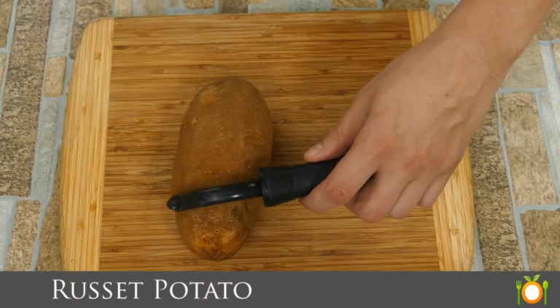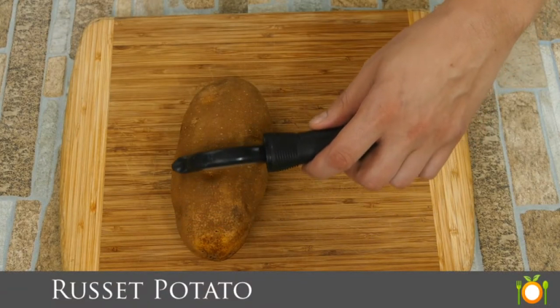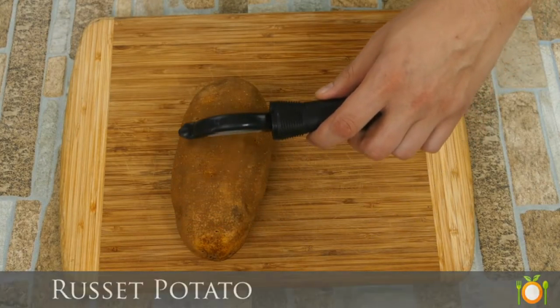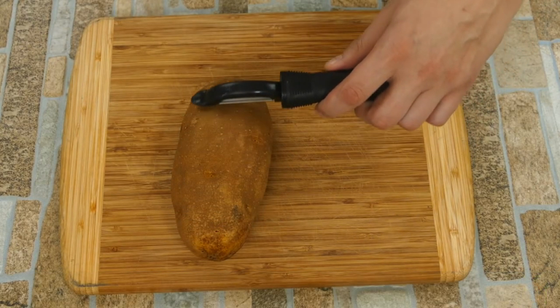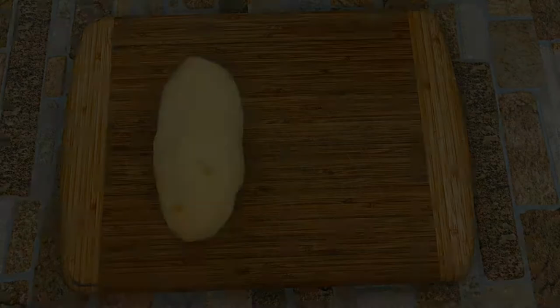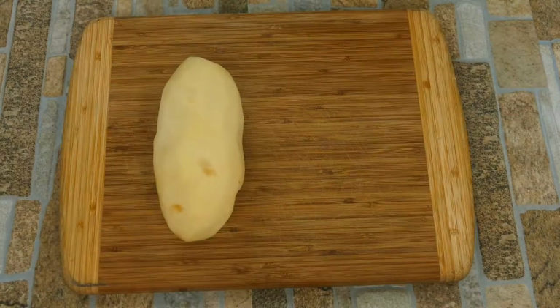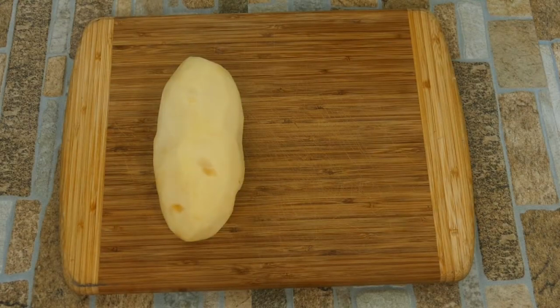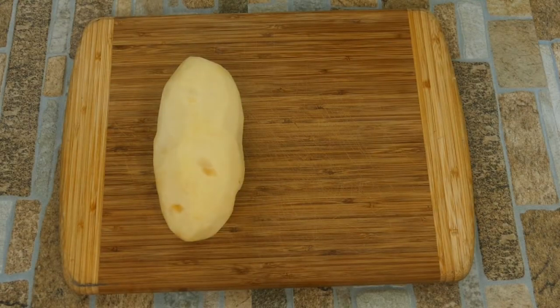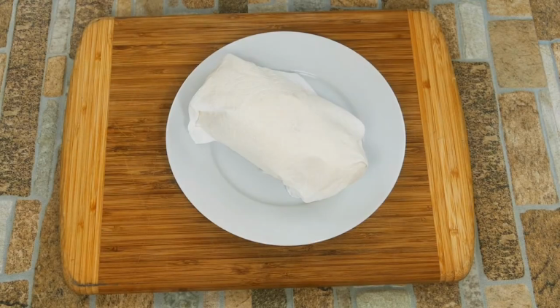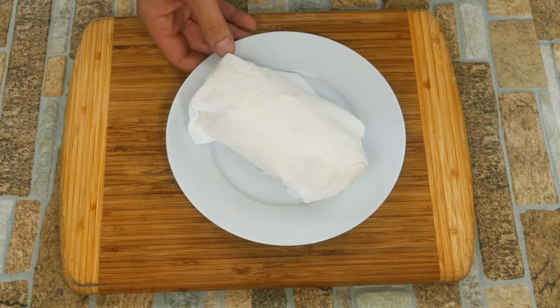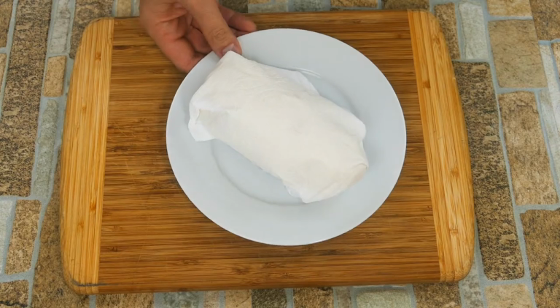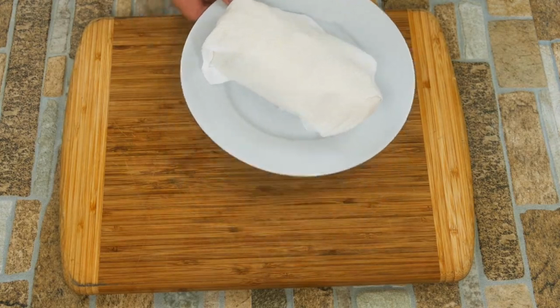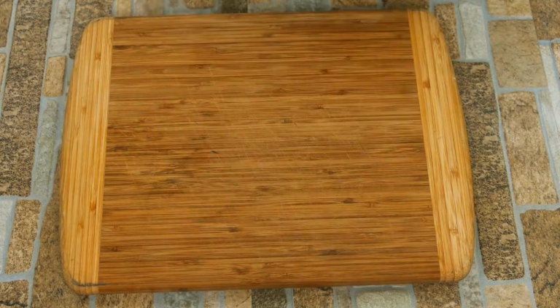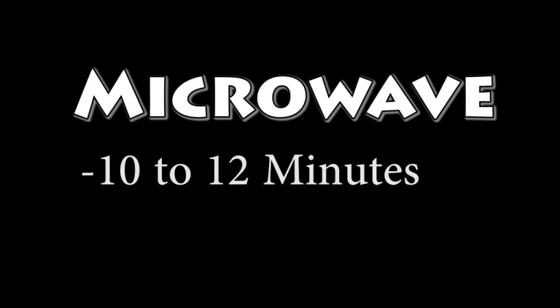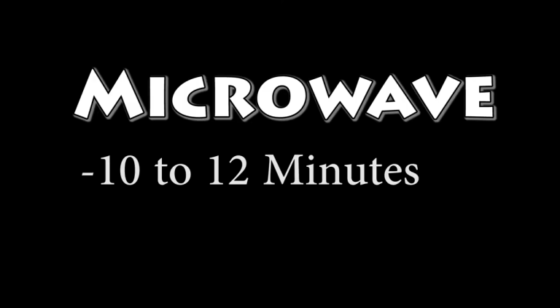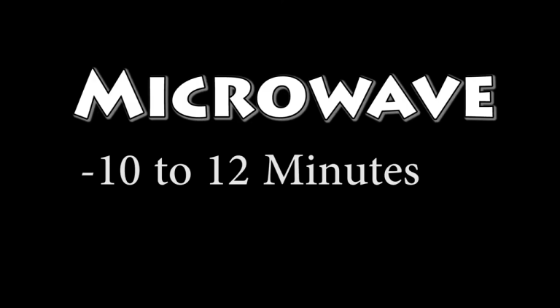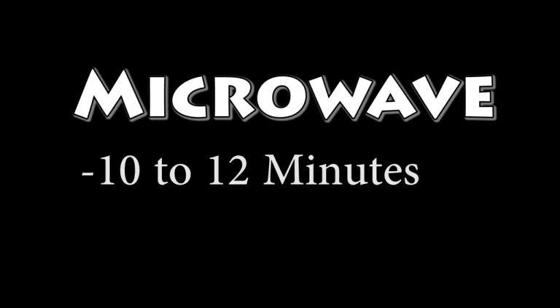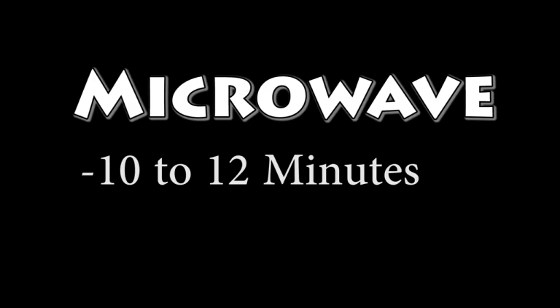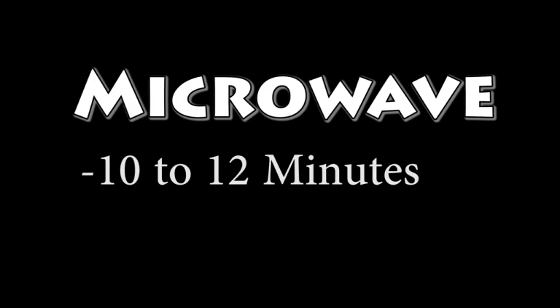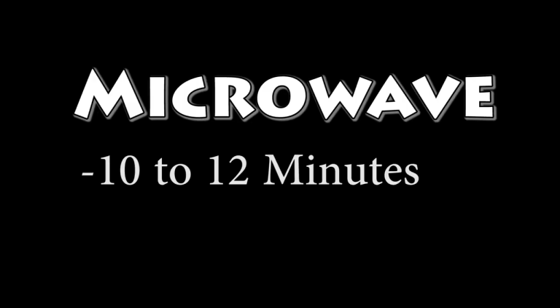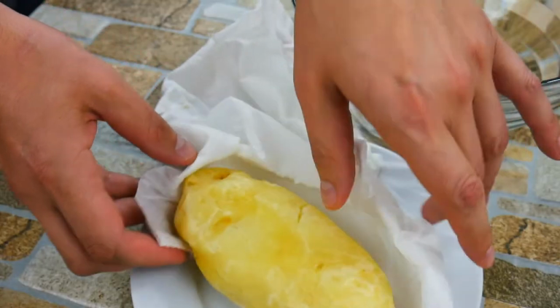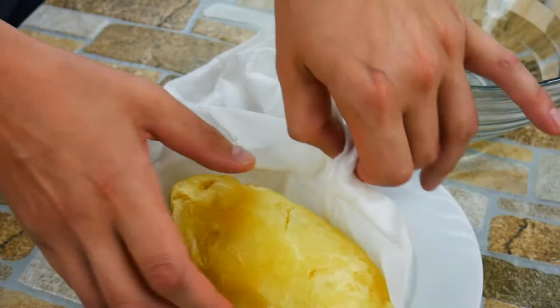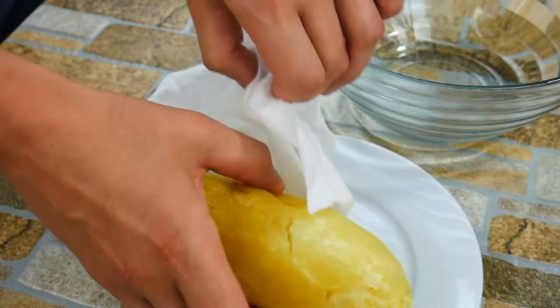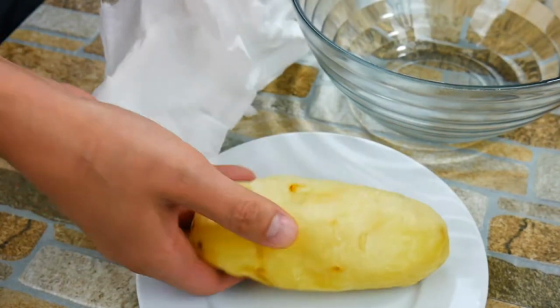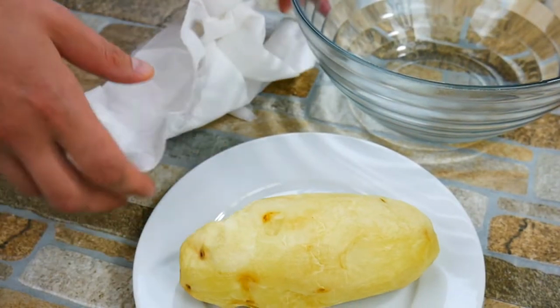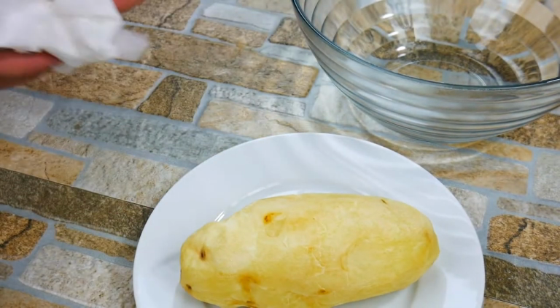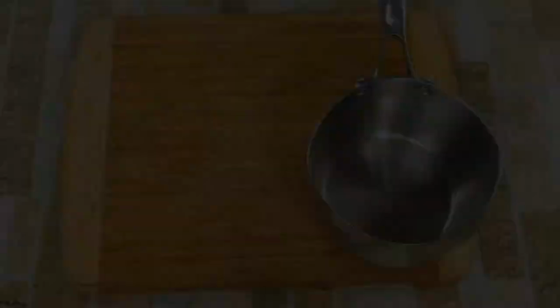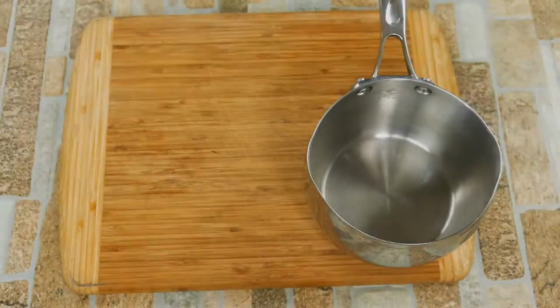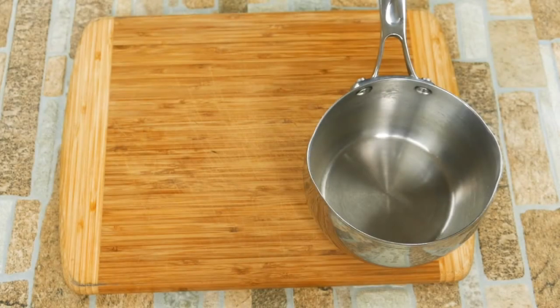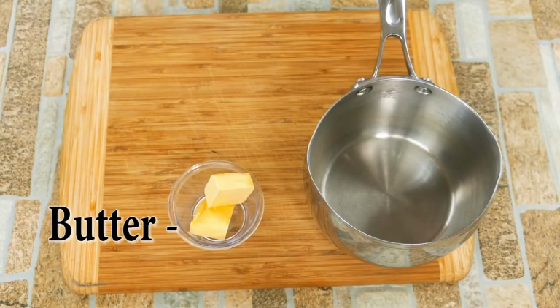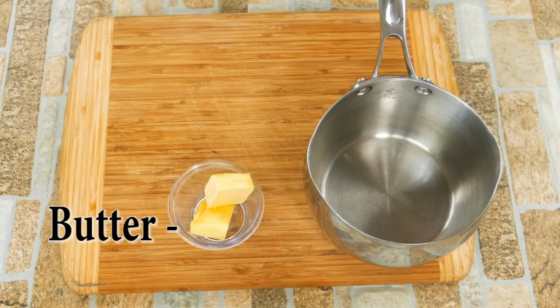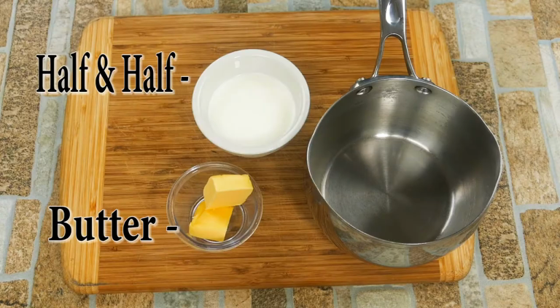First thing we're going to do is use a russet potato. We like russets because they have a good bit of starch in them and they hold up nicely. We're going to cook them easy in the microwave. You could throw them in the oven, wrapped in aluminum foil, for about 30 minutes at 400.